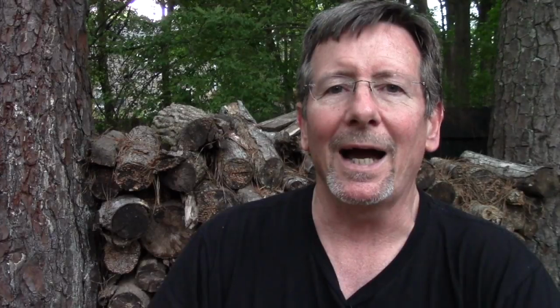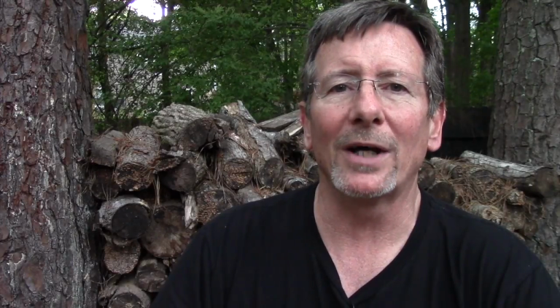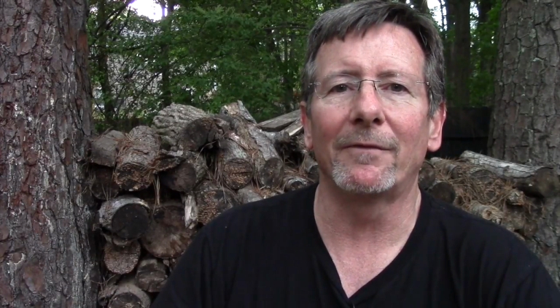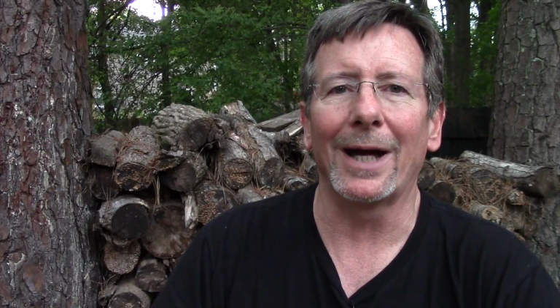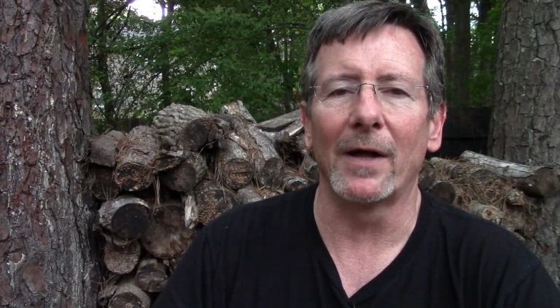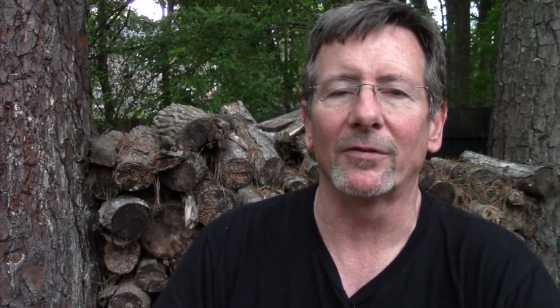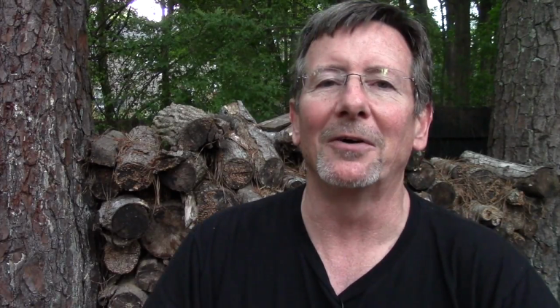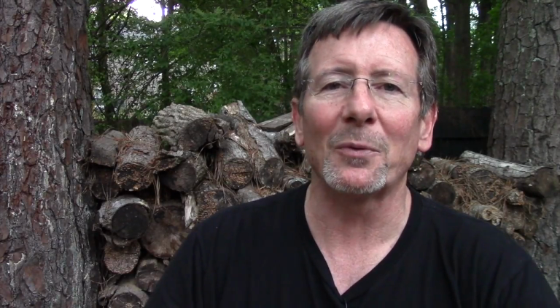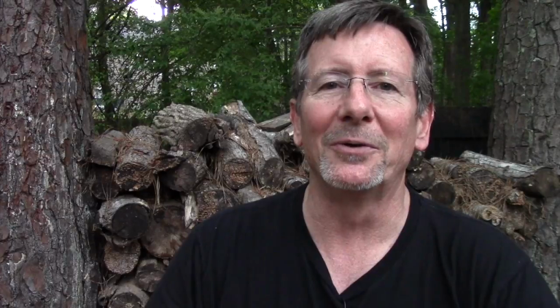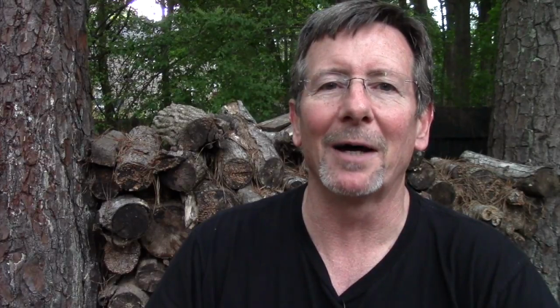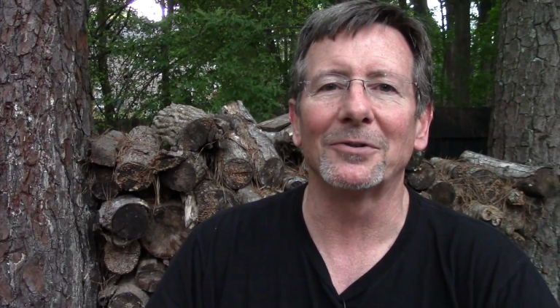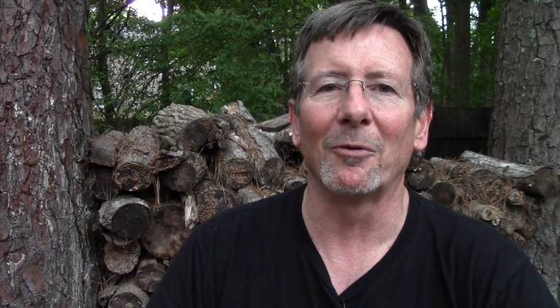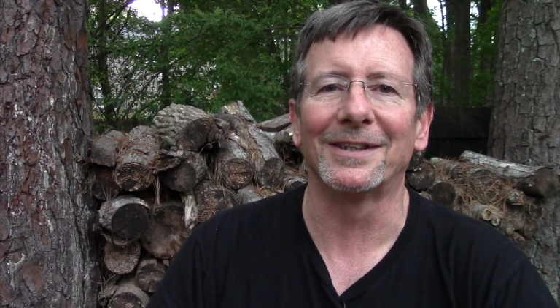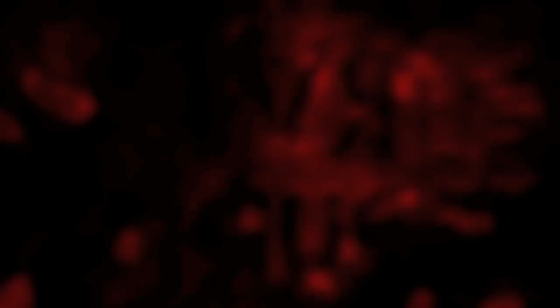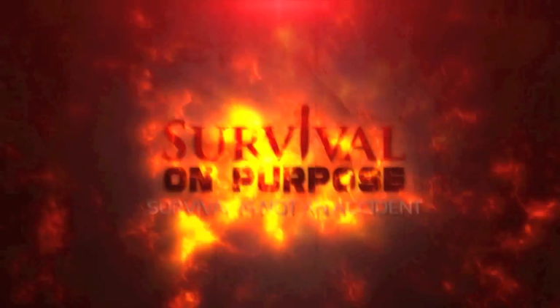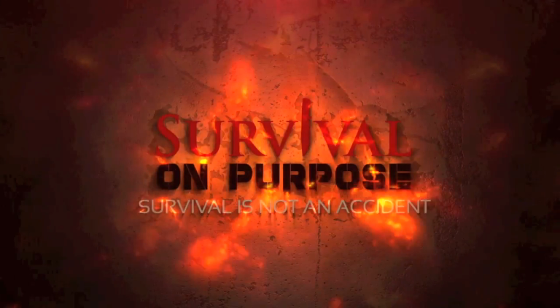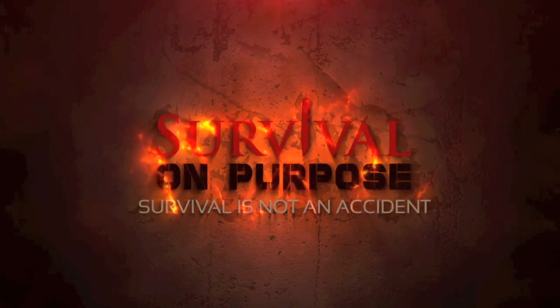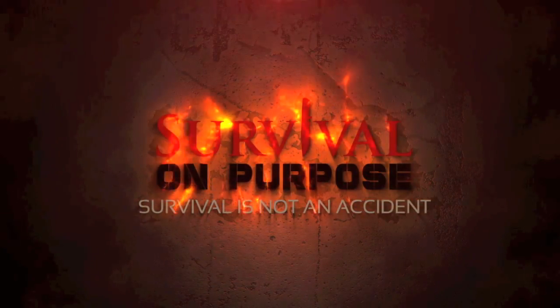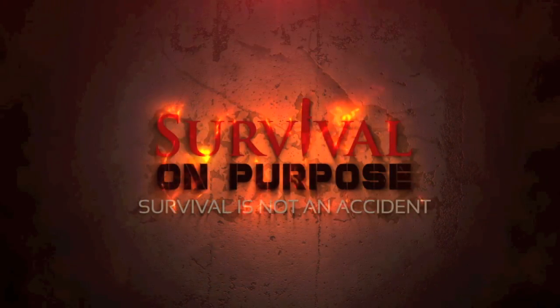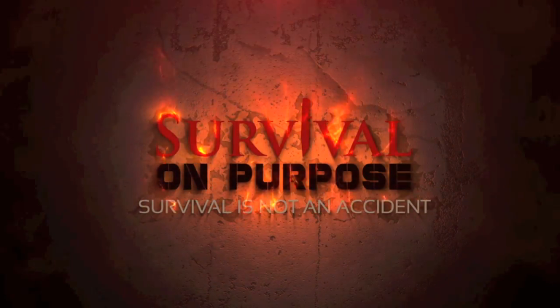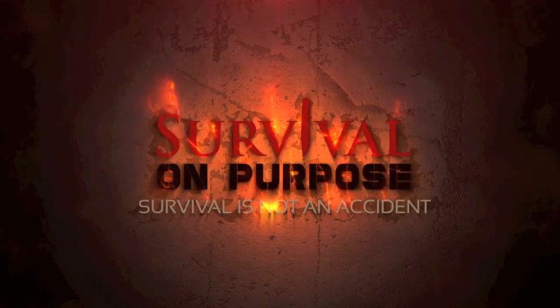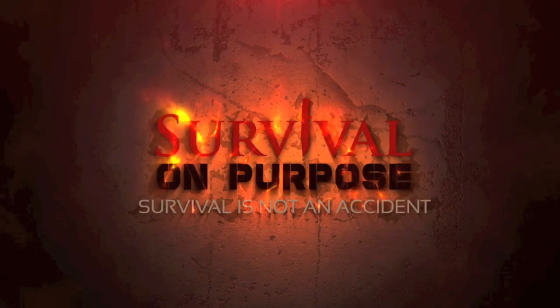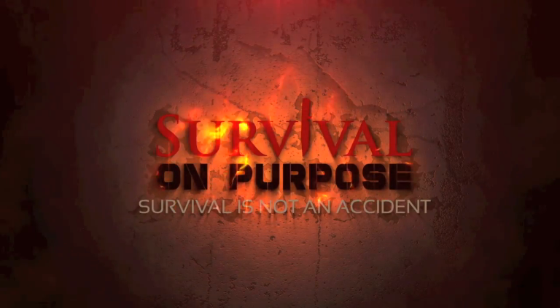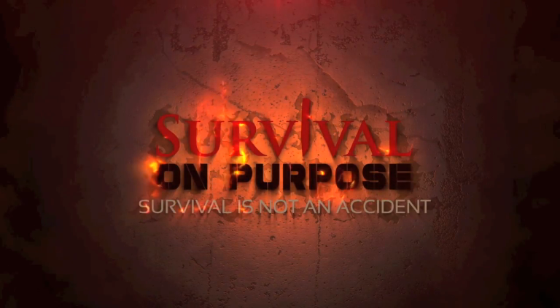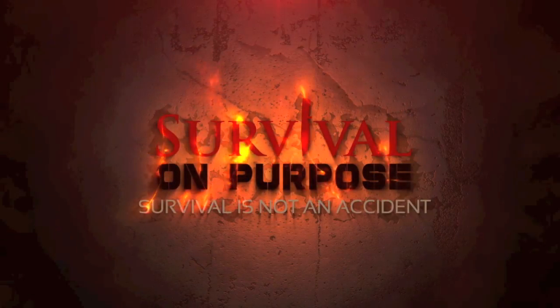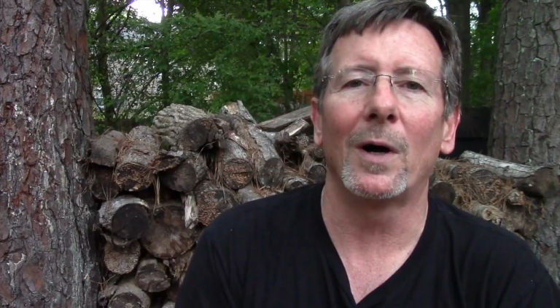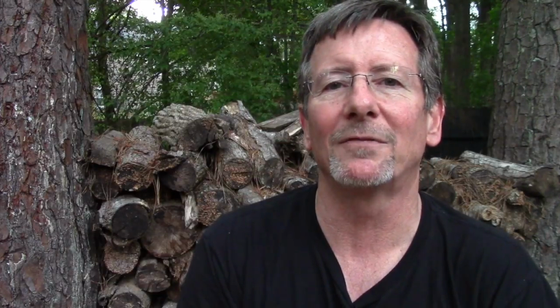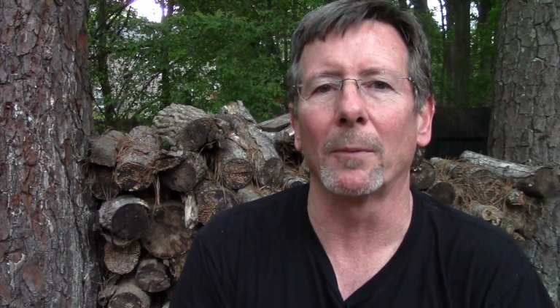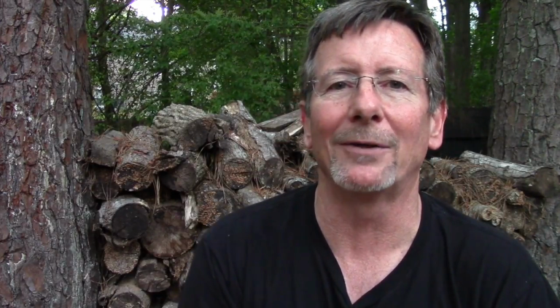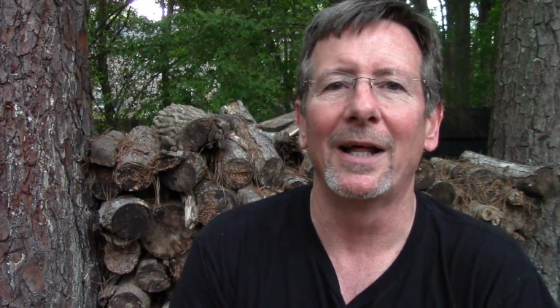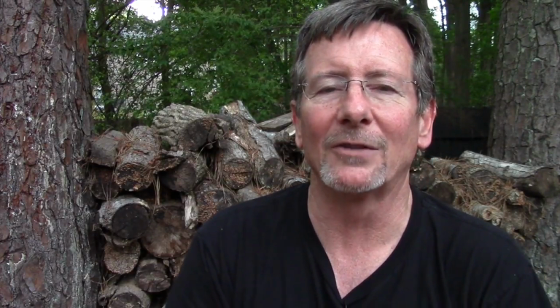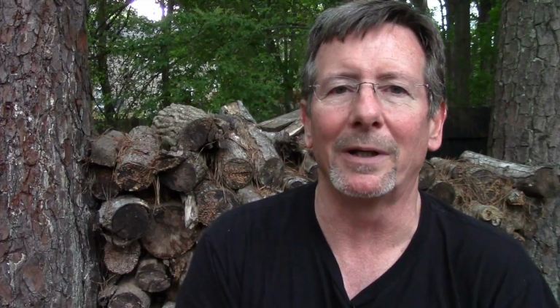I had a request to make a video on how to do feather sticks, so that's what we're gonna do. Welcome back to Survival on Purpose — my name is Brian, thanks for joining me.